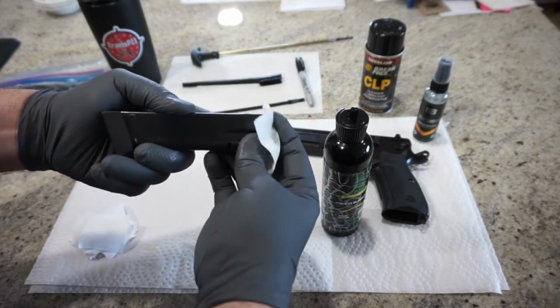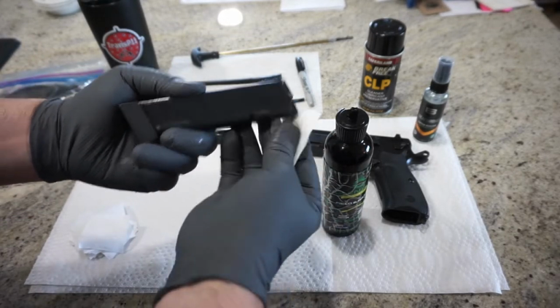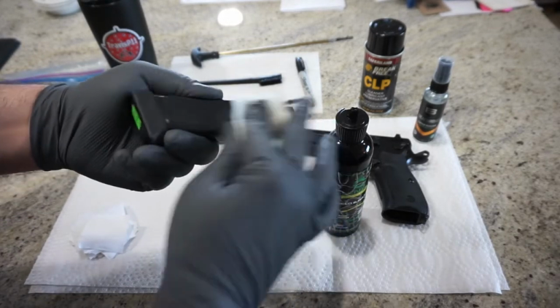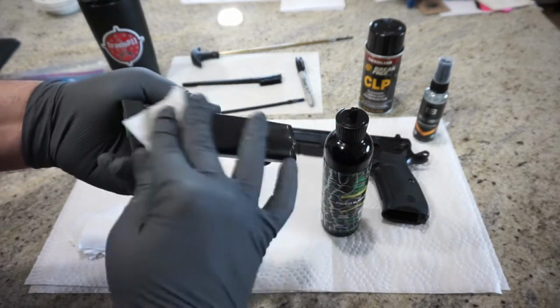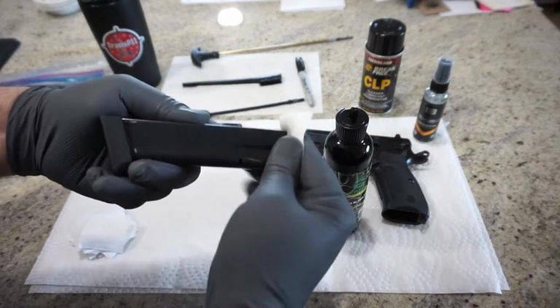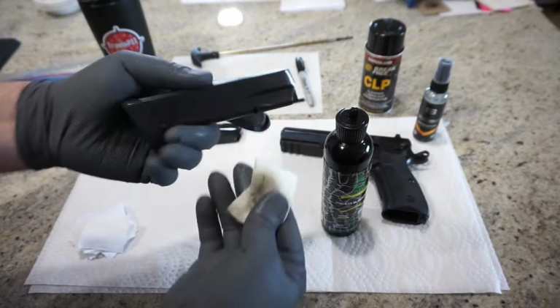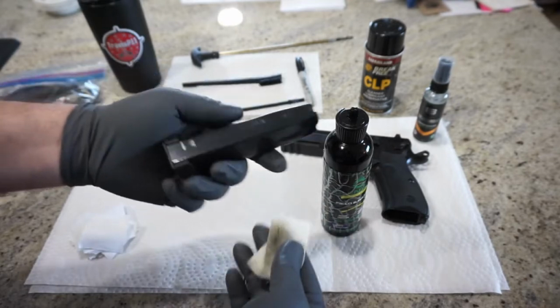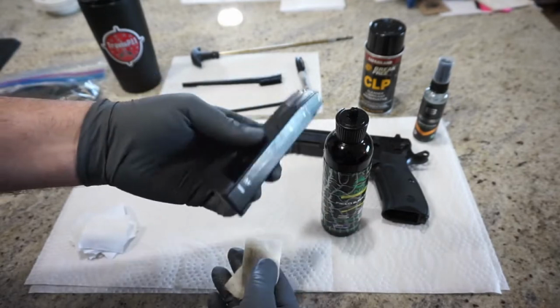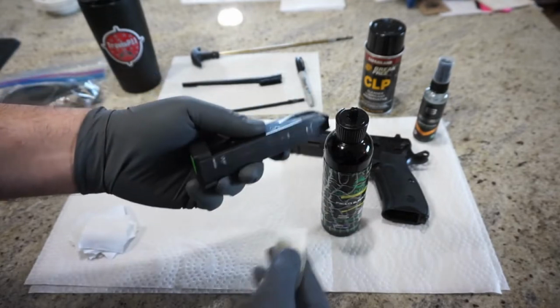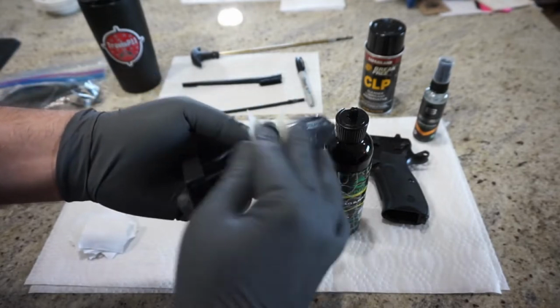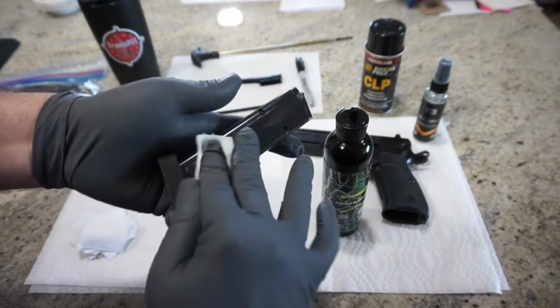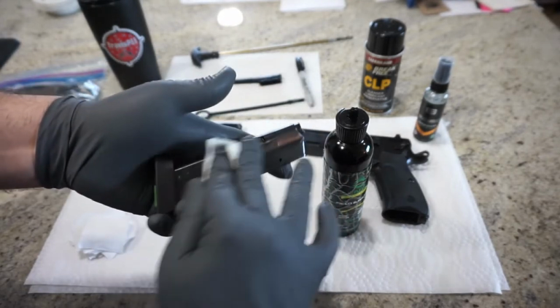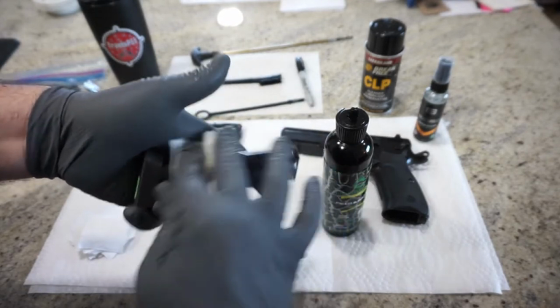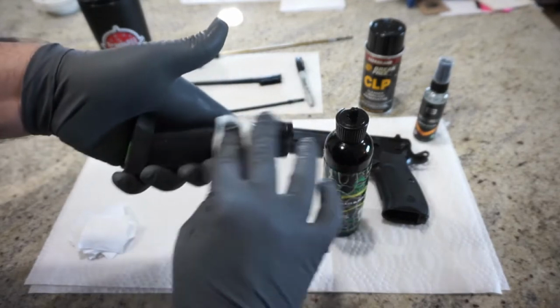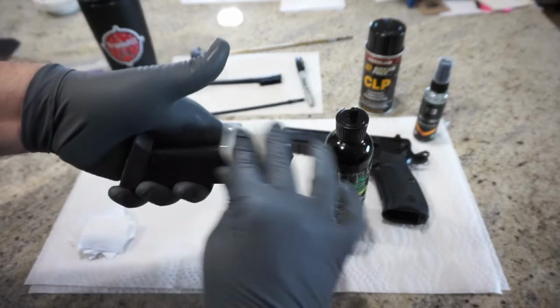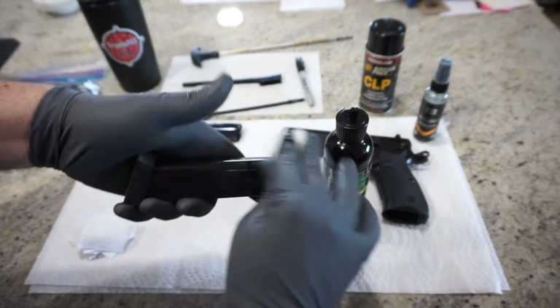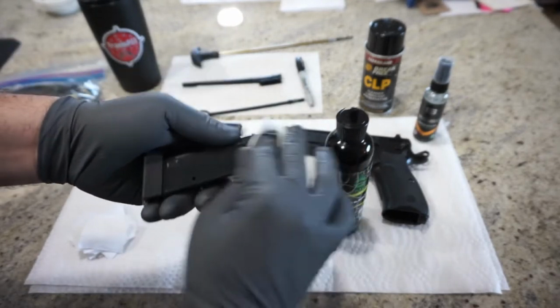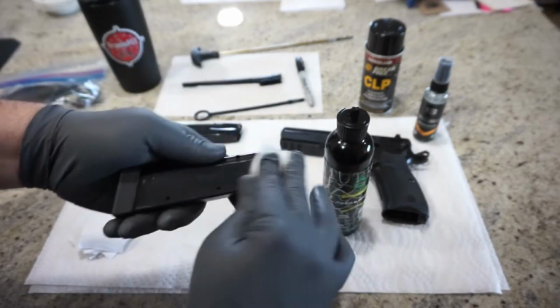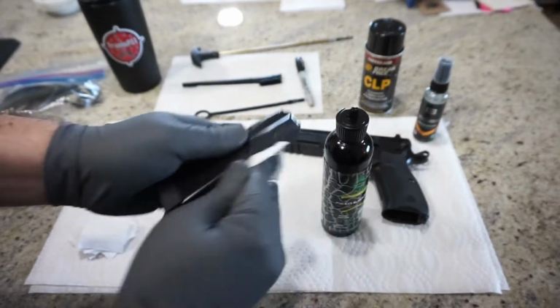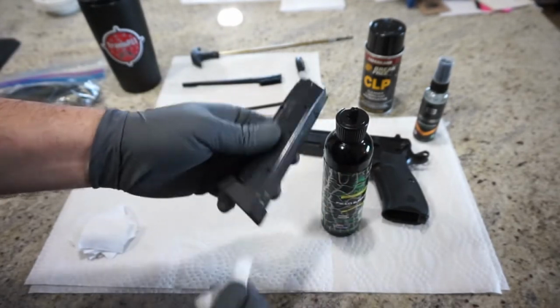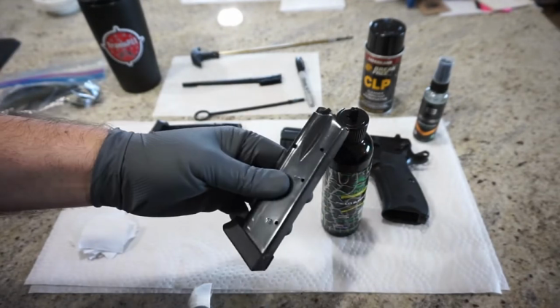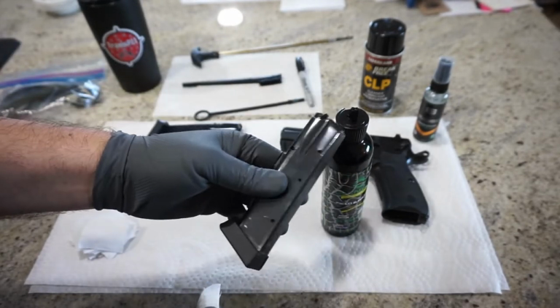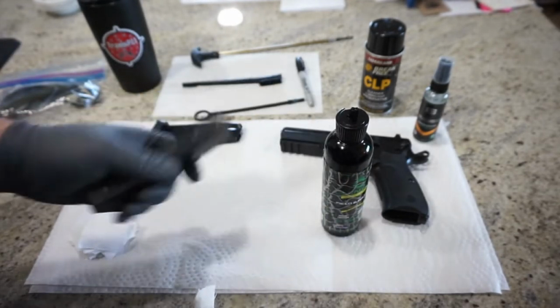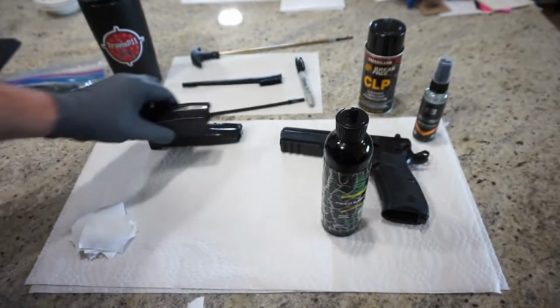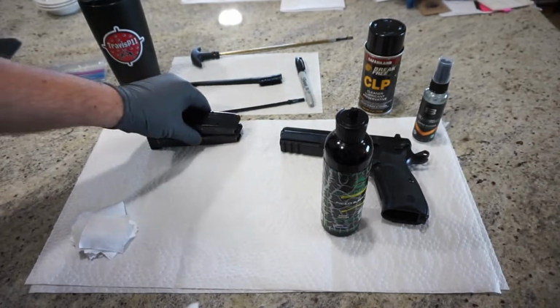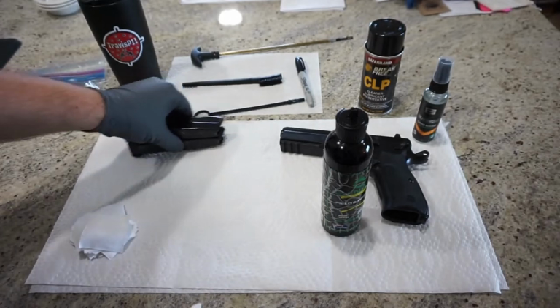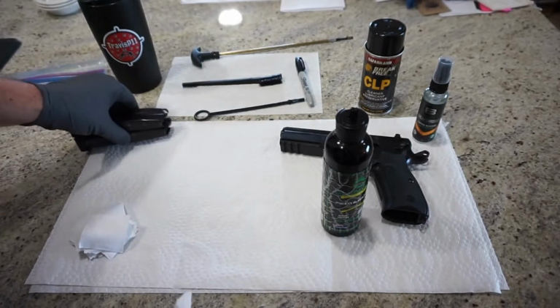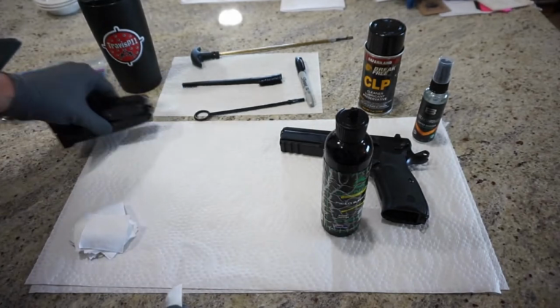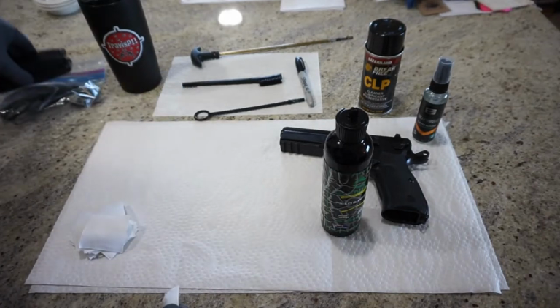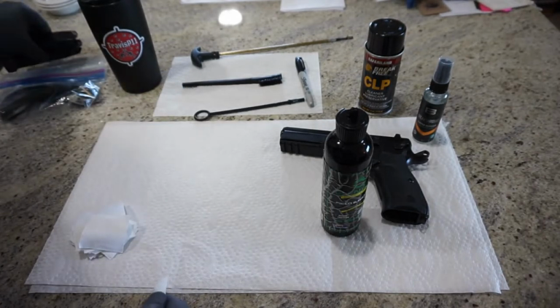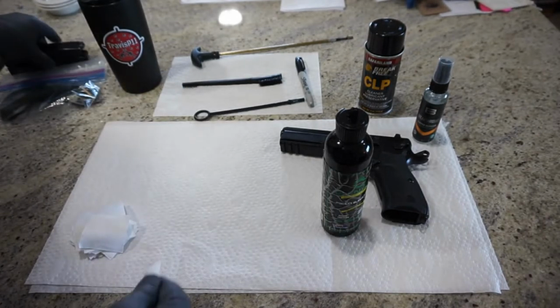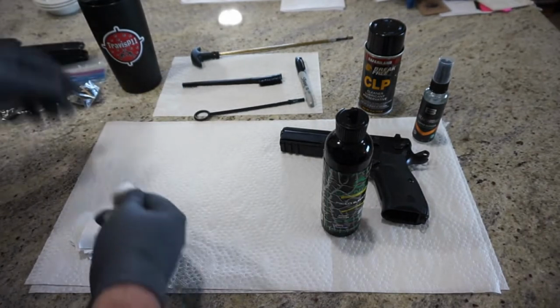I would say that's fairly clean. You can disassemble the magazines if you want to, but that's a different video for a different time. So let's go ahead and pull that off to the side.